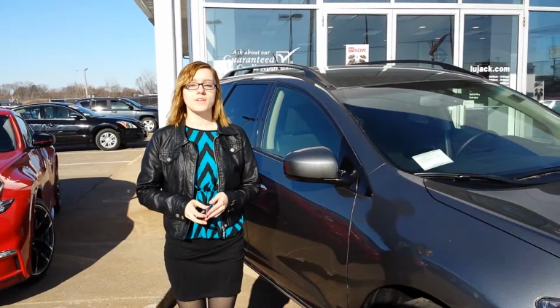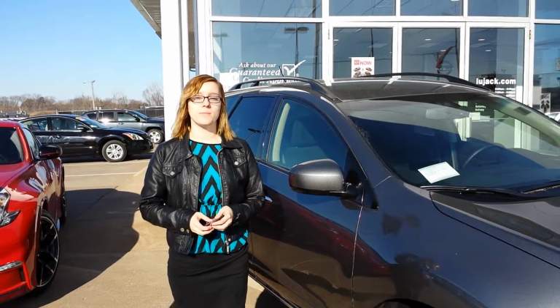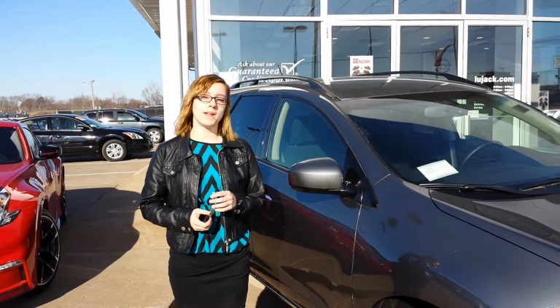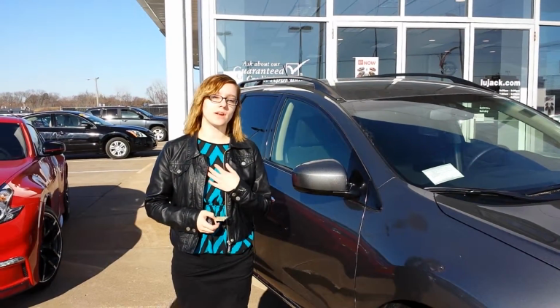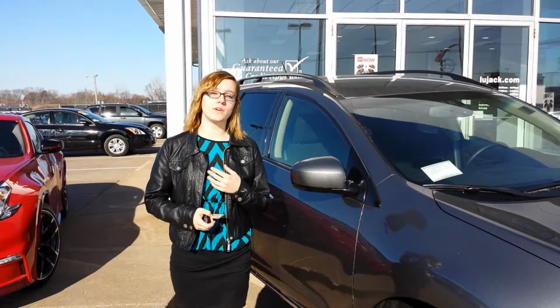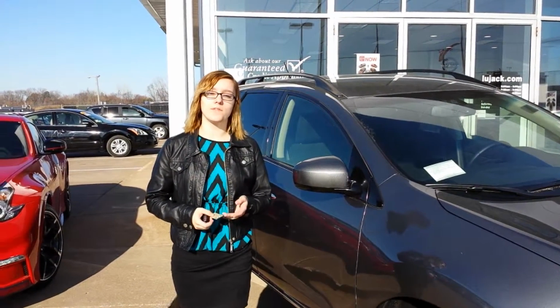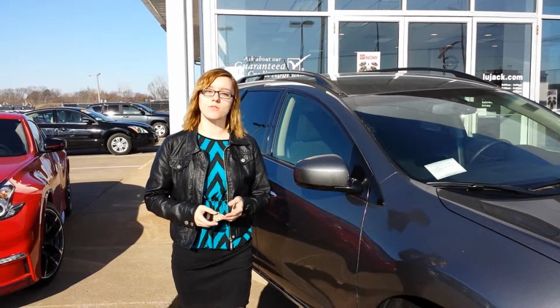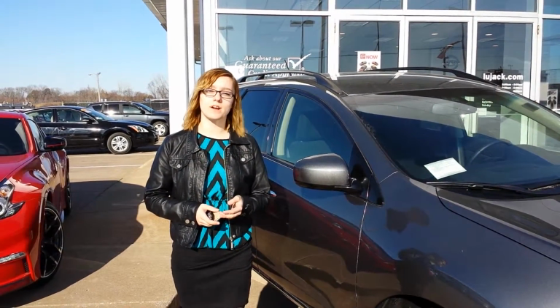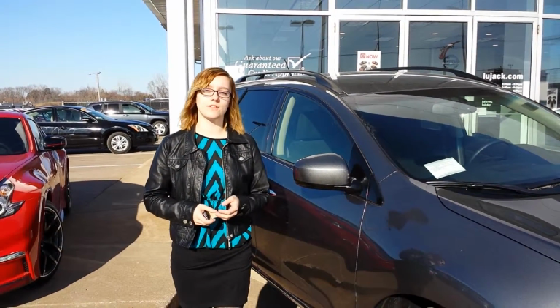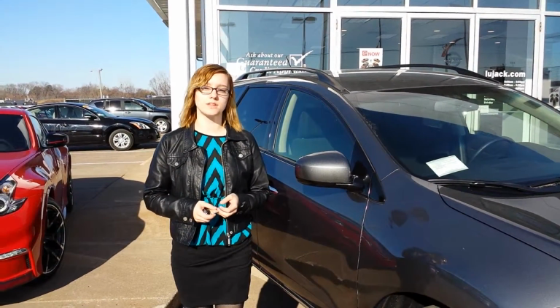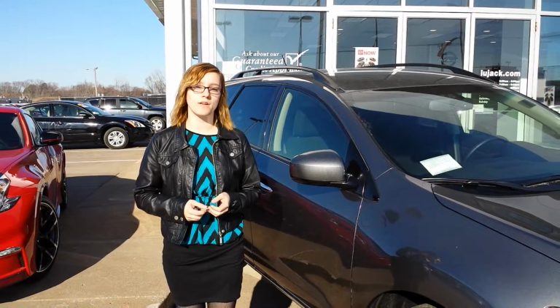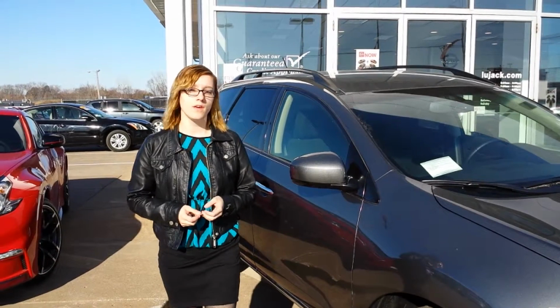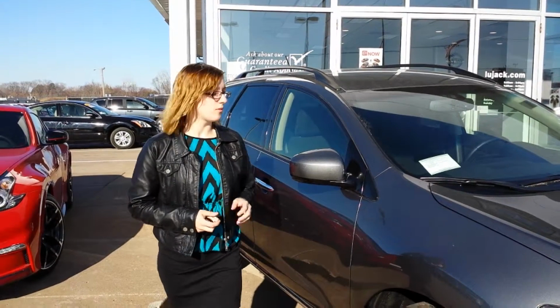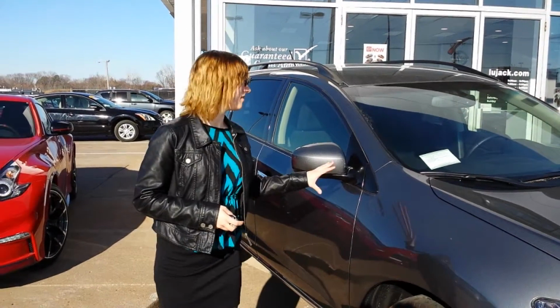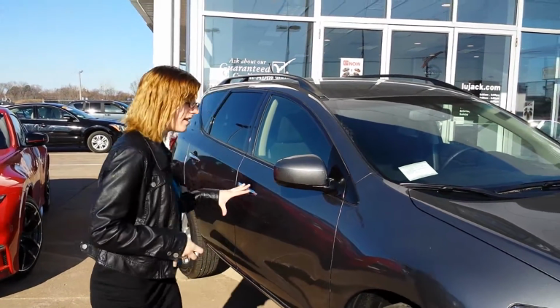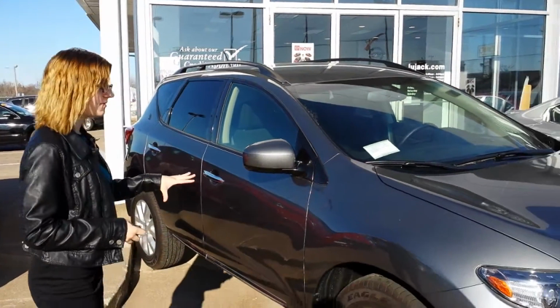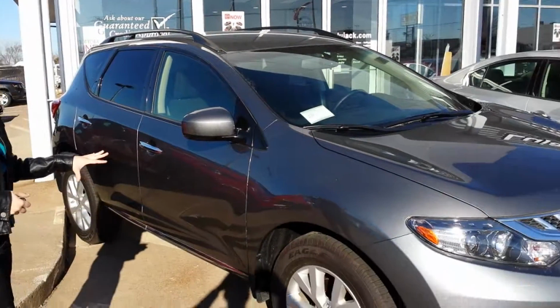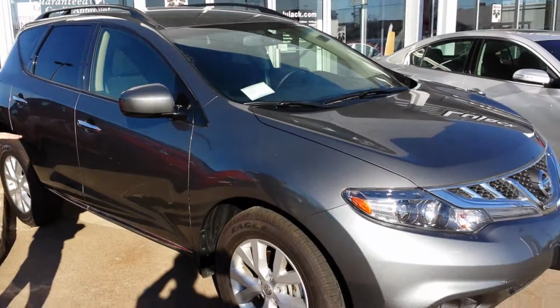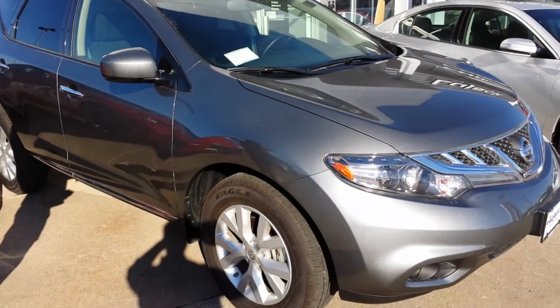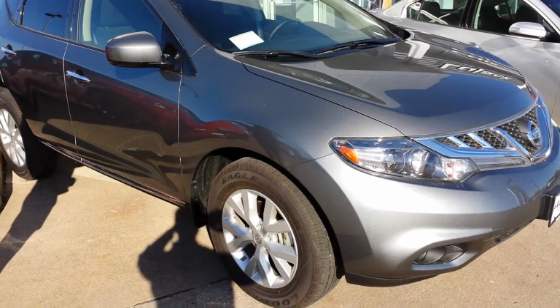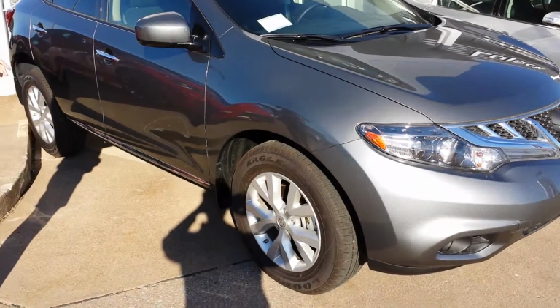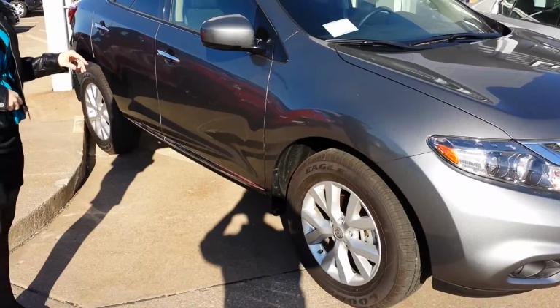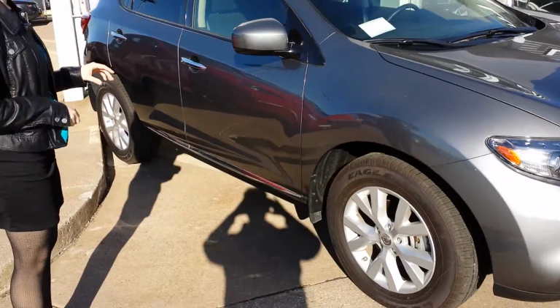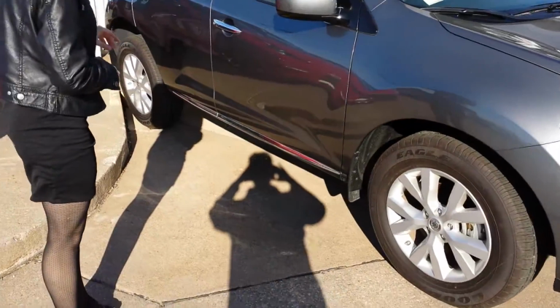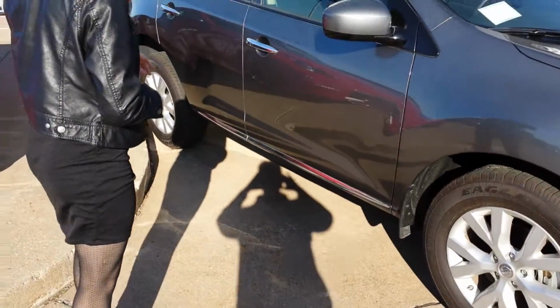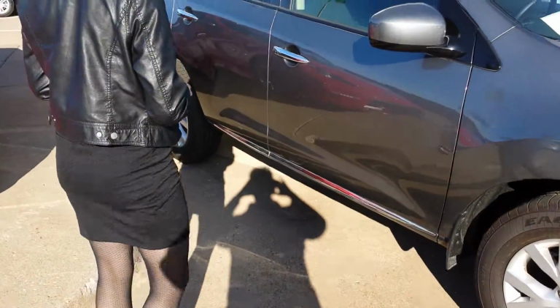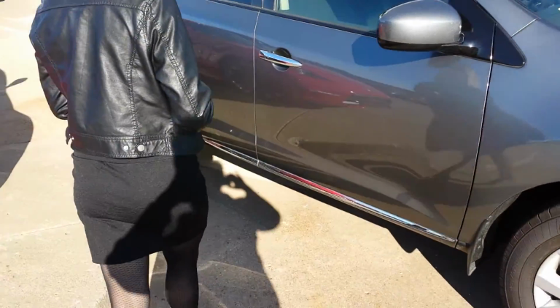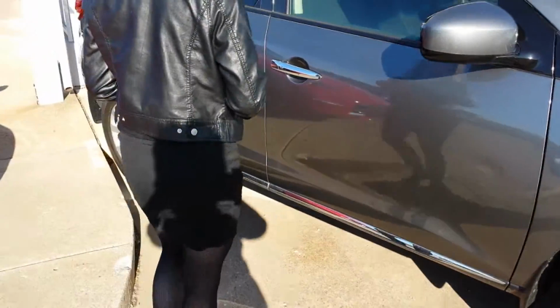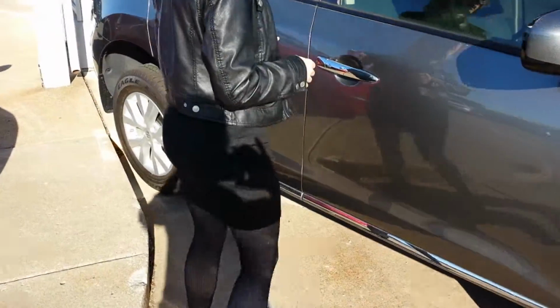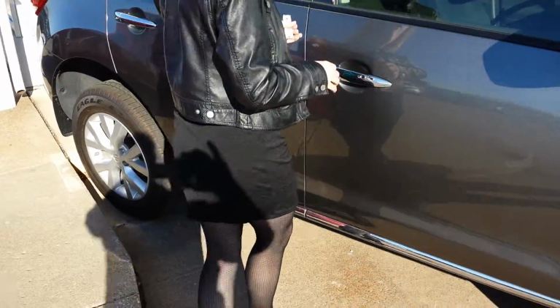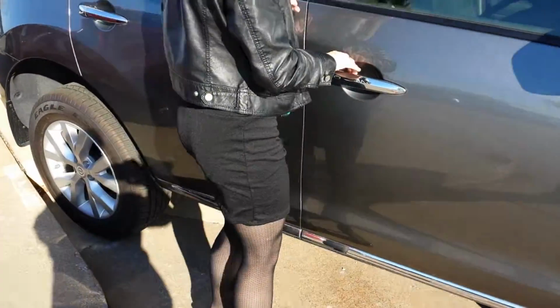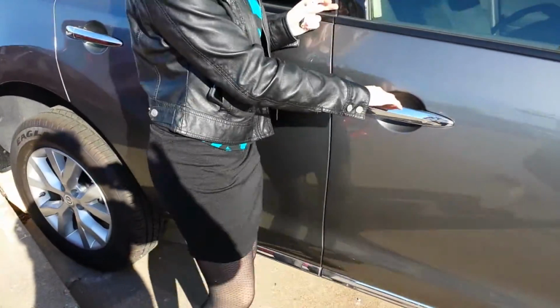Hello Karen, my name is Marina and I wanted to thank you for your inquiry about our 2014 Murano. This is our 2014 Murano here — it's in gun metallic and this is an SV, and I'll show you the inside.